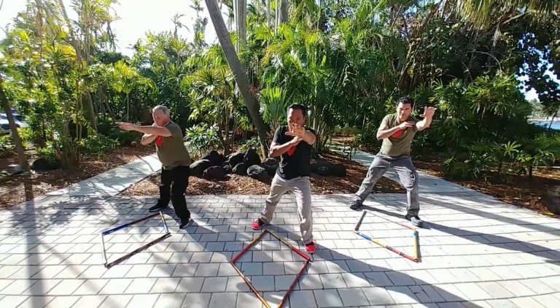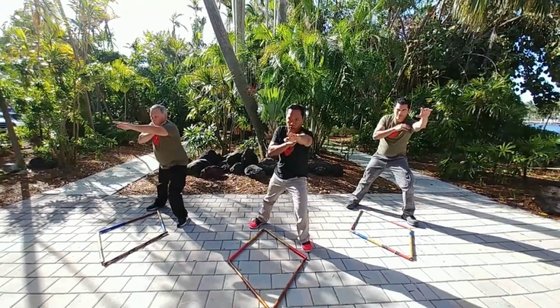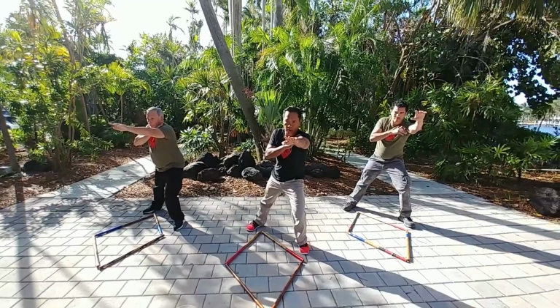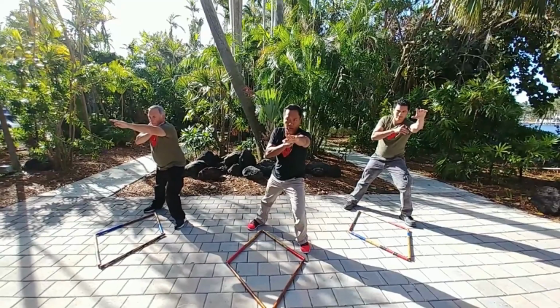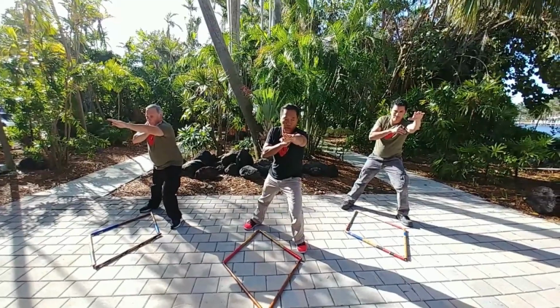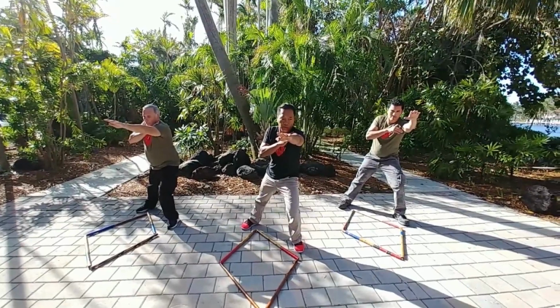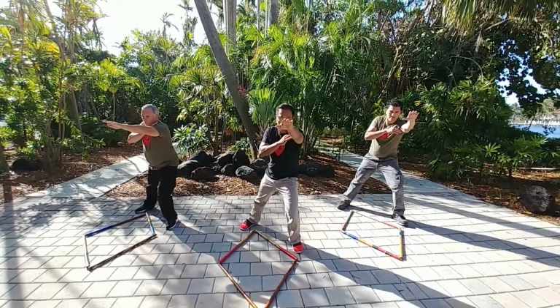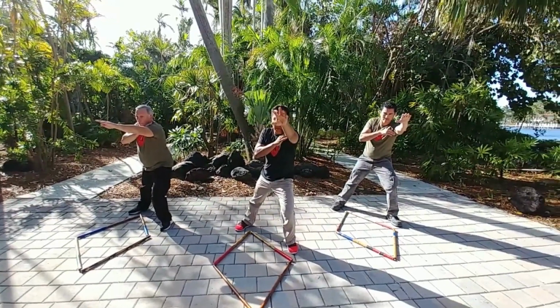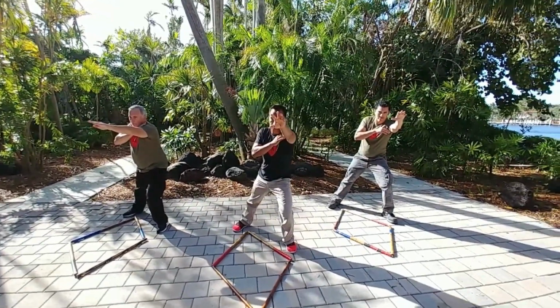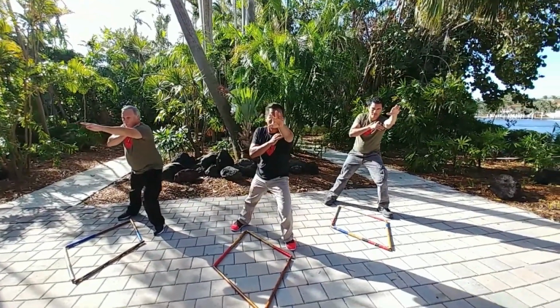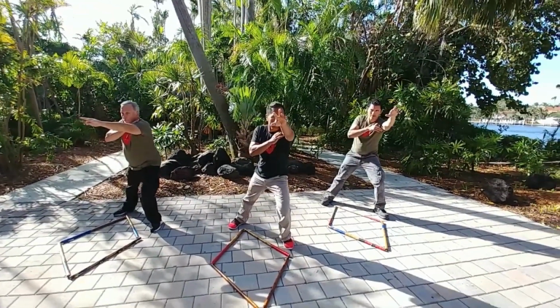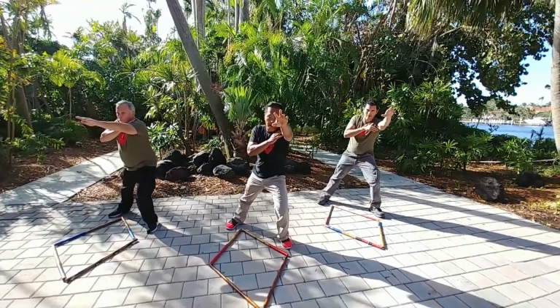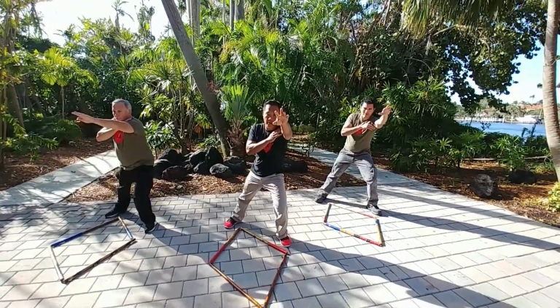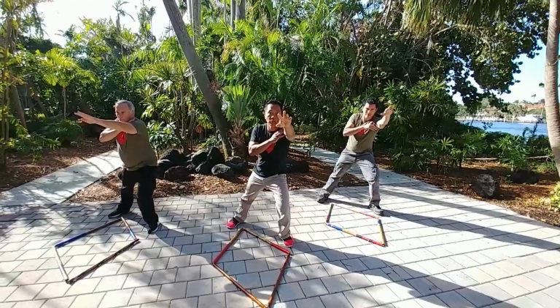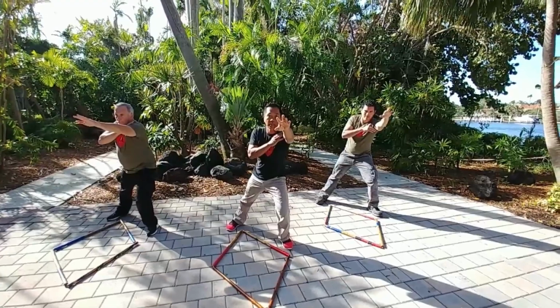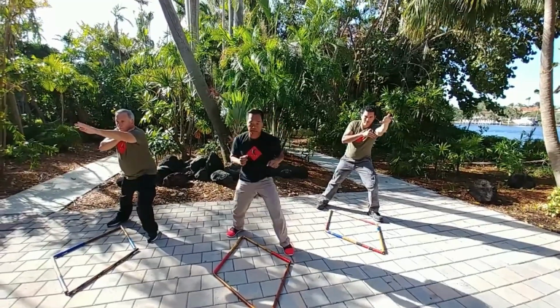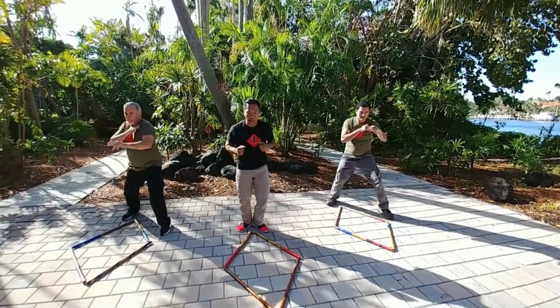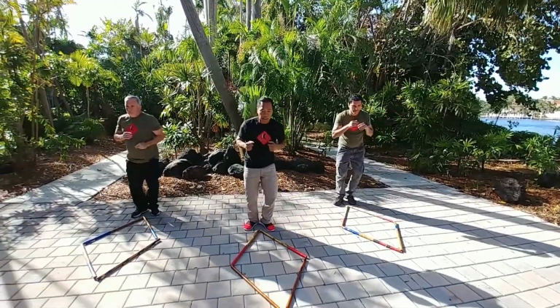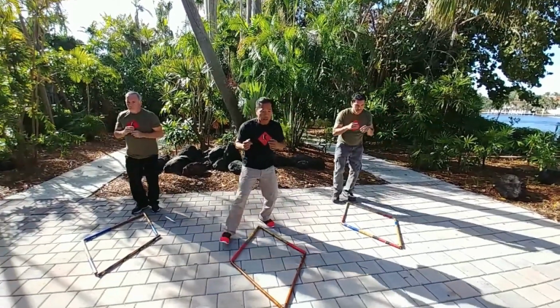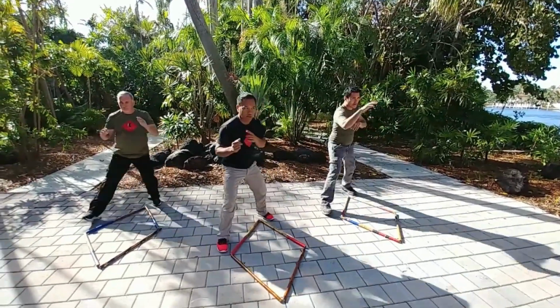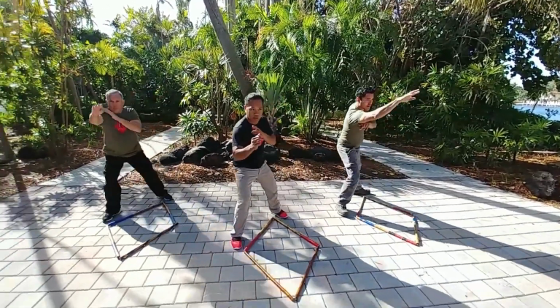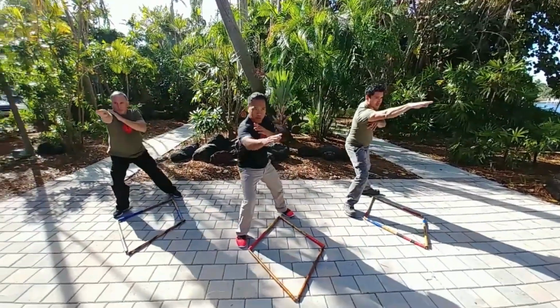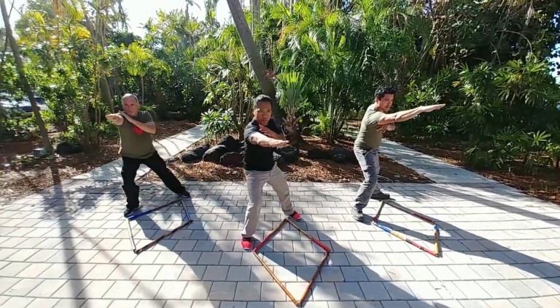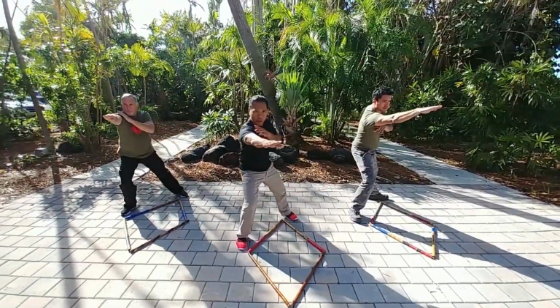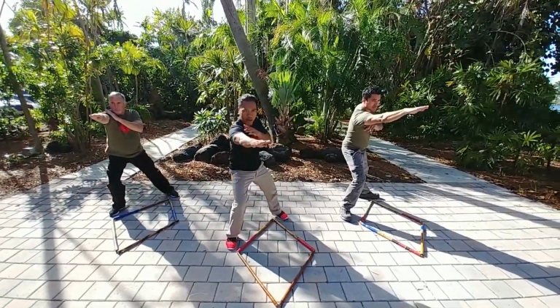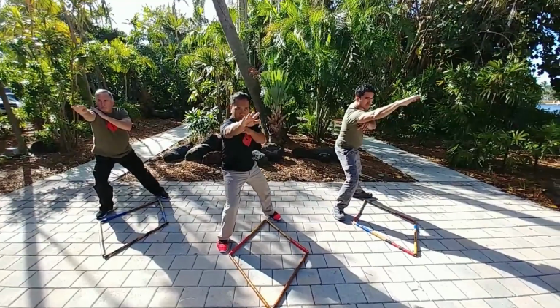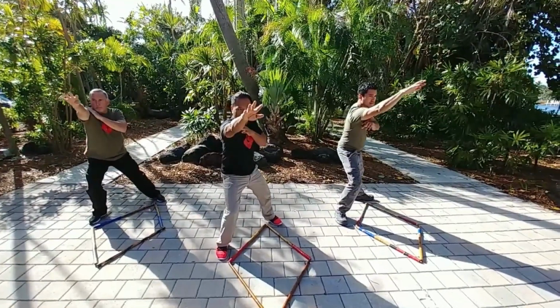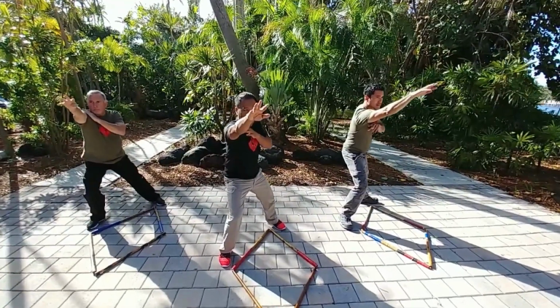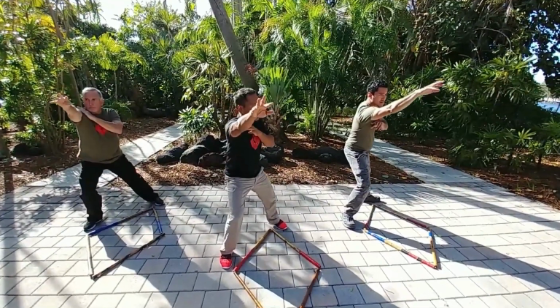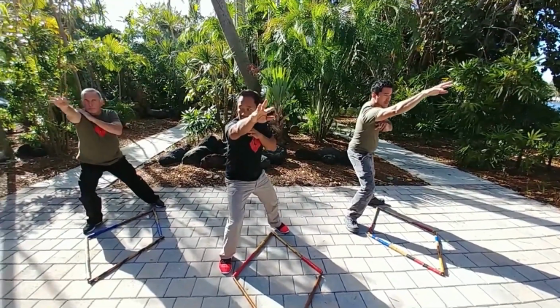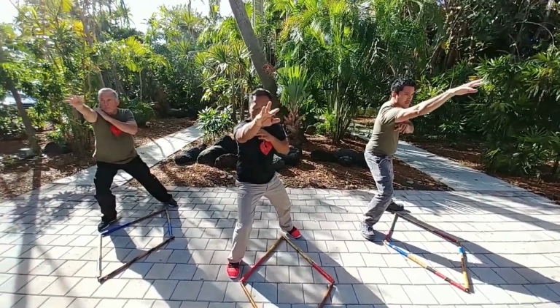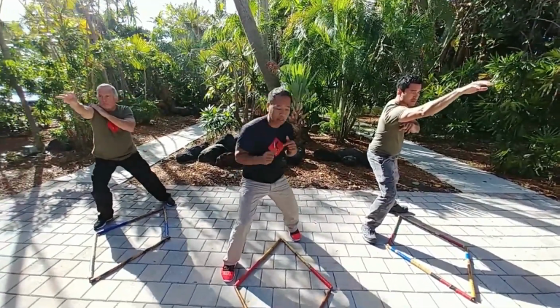When it's straight, you're going to the throat. When your fingers are spread out, that's to the eyes. Straight to the throat — and then raise it up. Now spread your fingers down. Excellent.